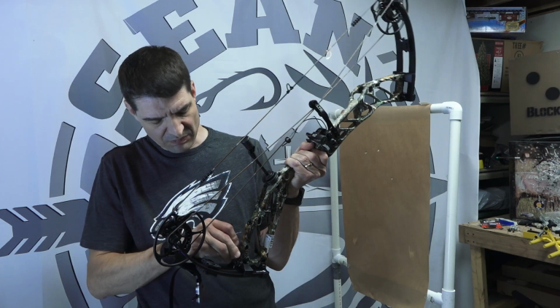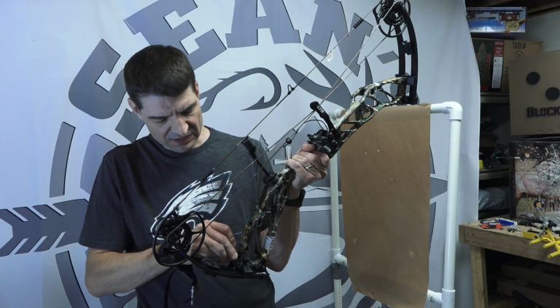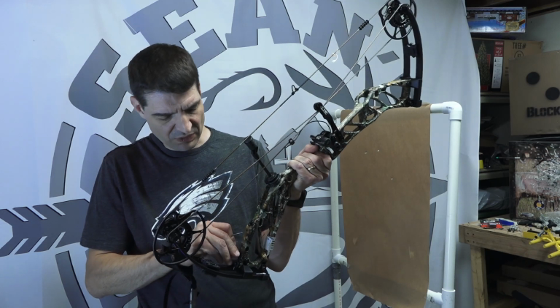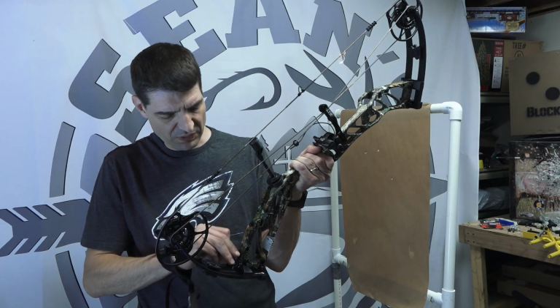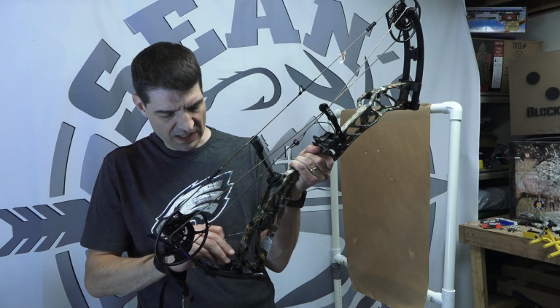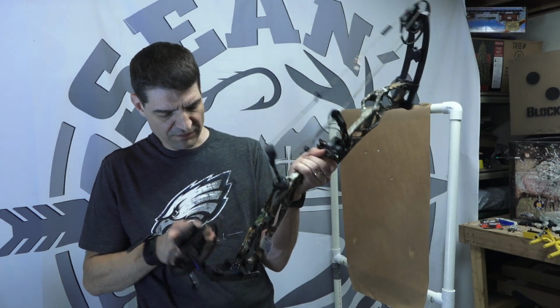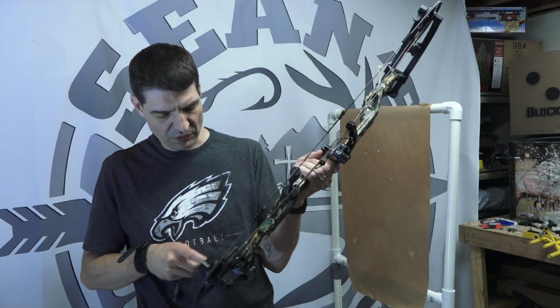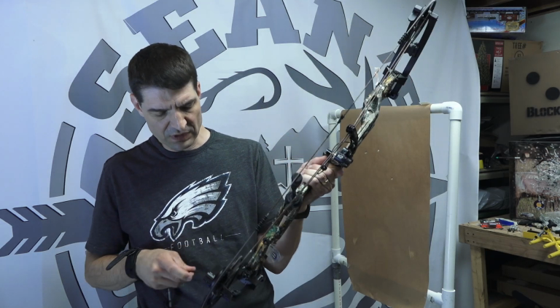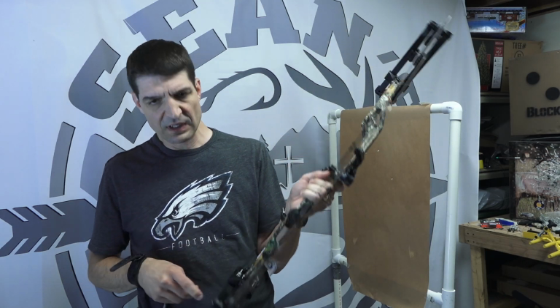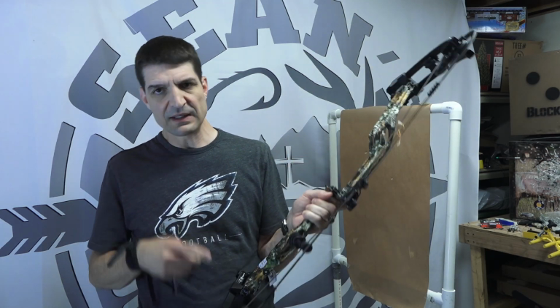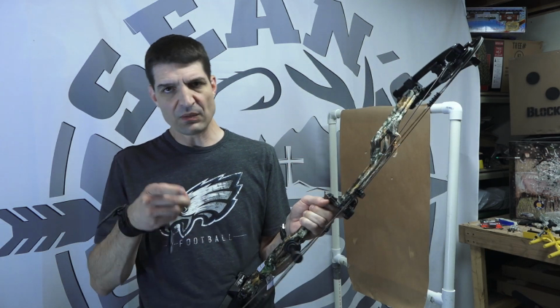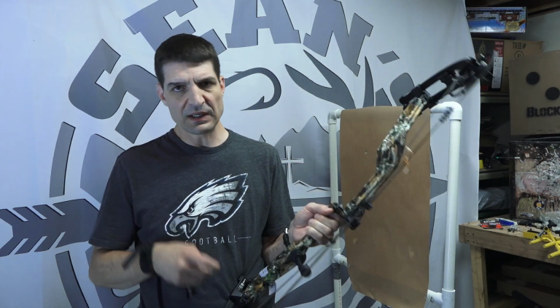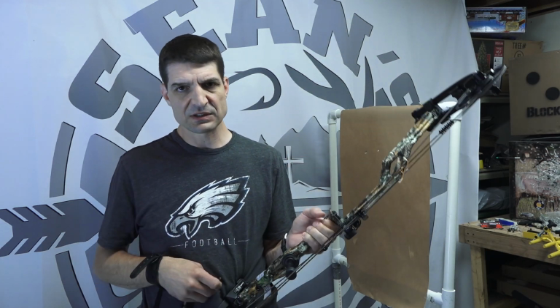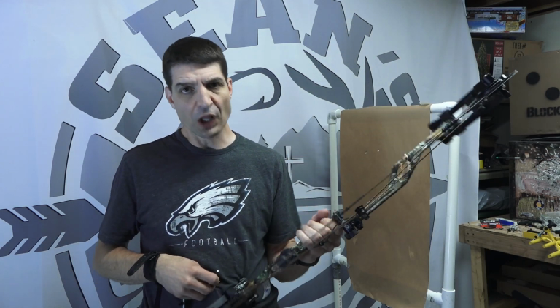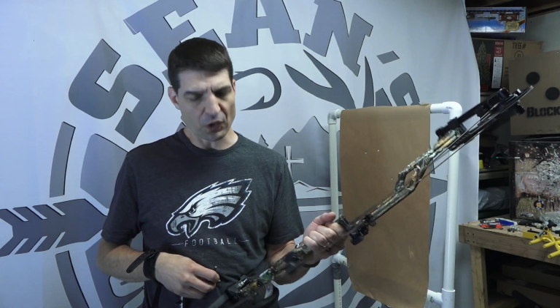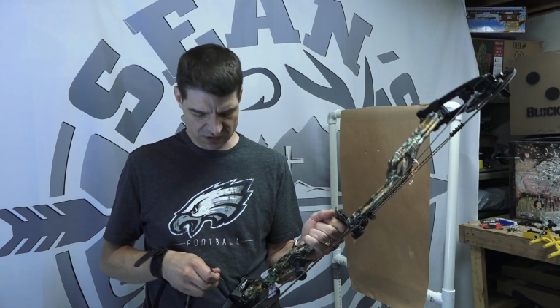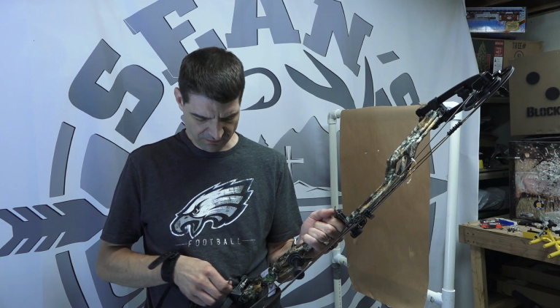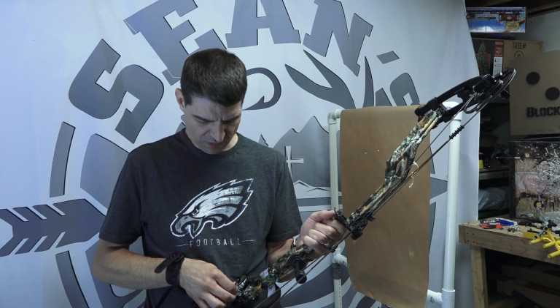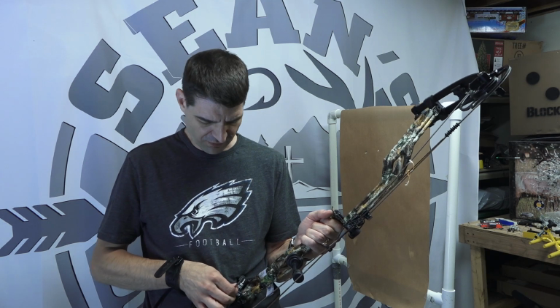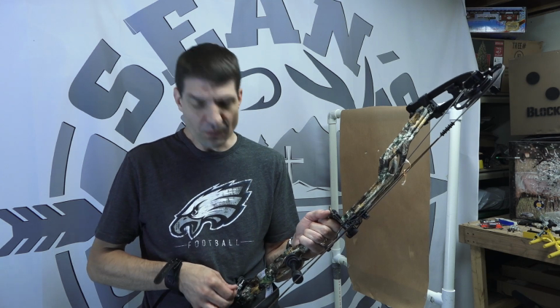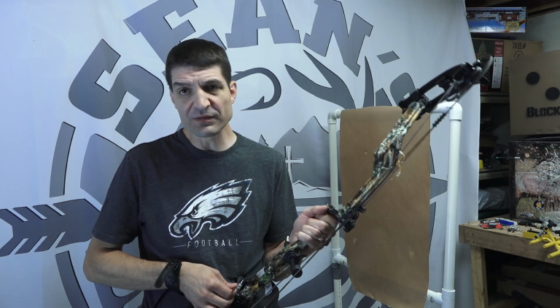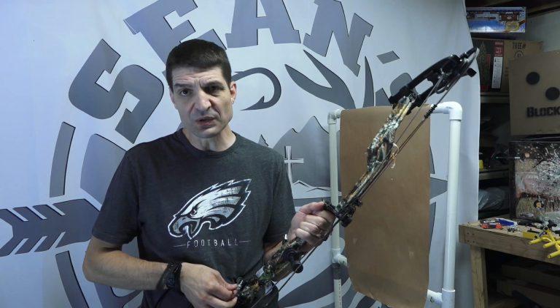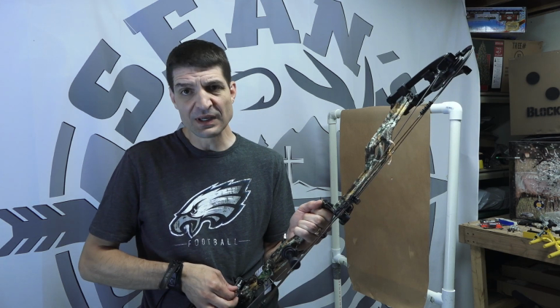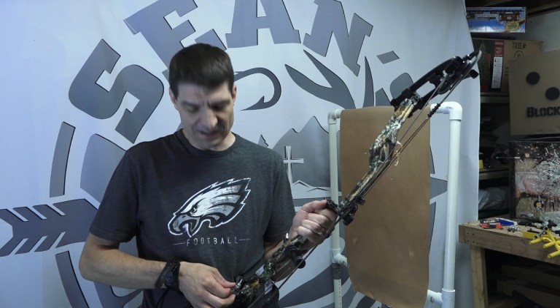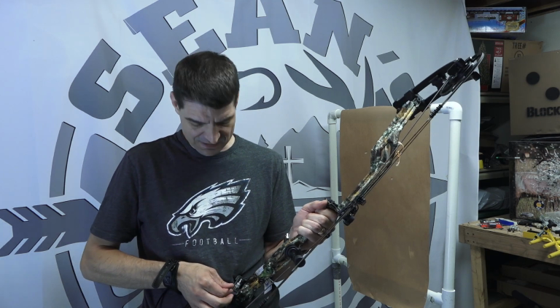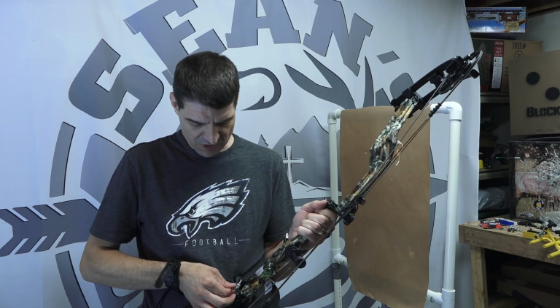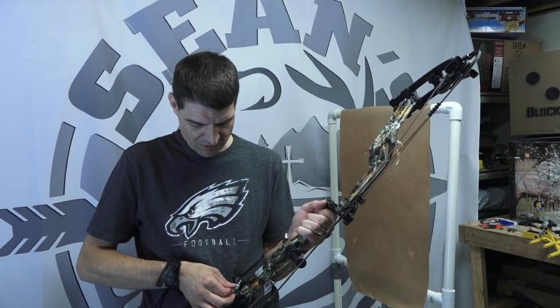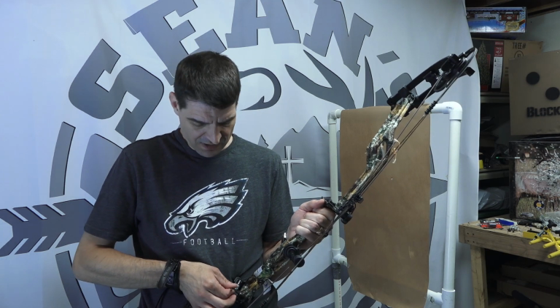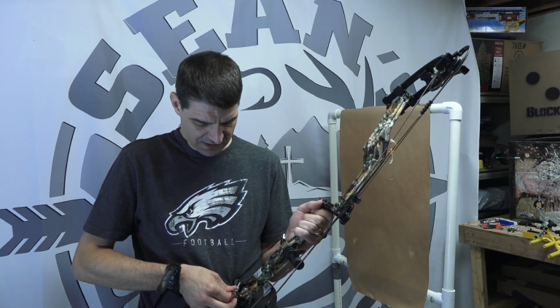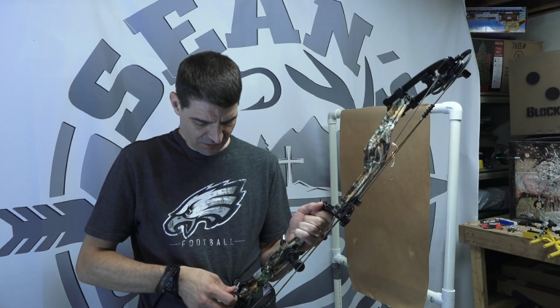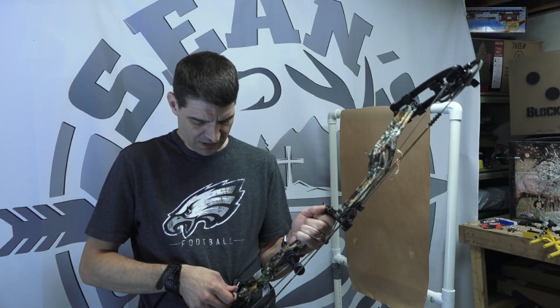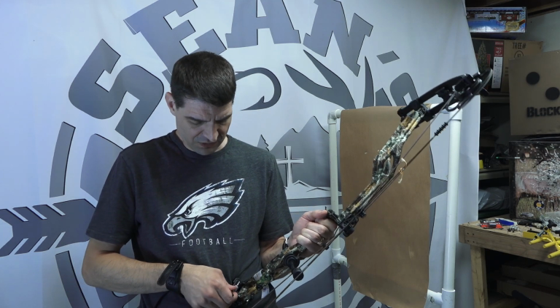Since I'm giving this bow away and taking the arrow rest back off, I'm not going to bother getting it perfect with the vertical. I'm going to loosen these and put that quarter turn back in counterclockwise to get it back to where we had it, so it's close for whenever one of you gets this bow in the giveaway.